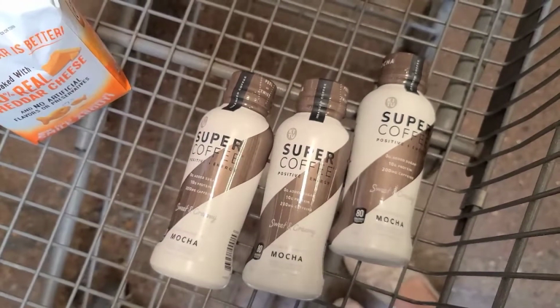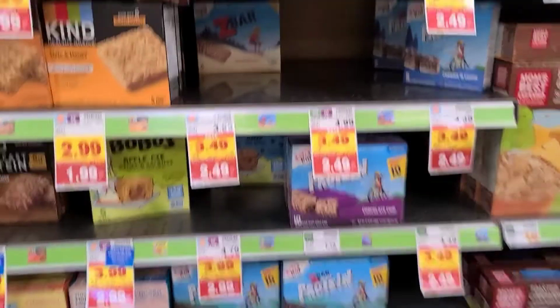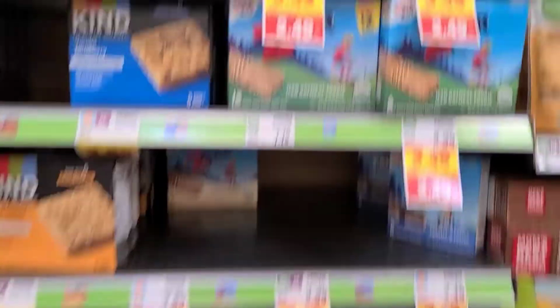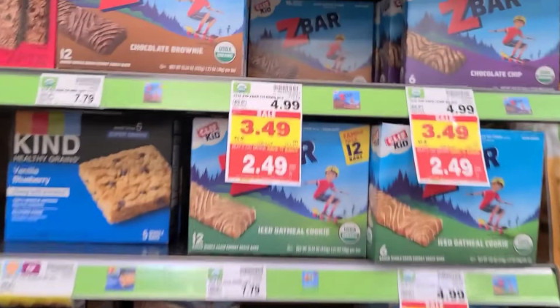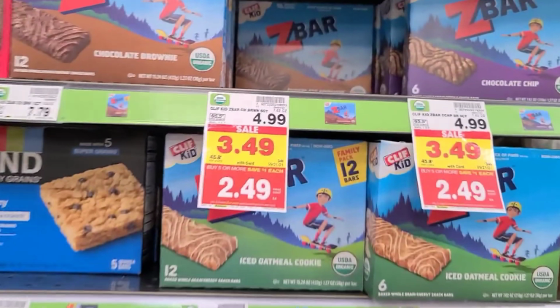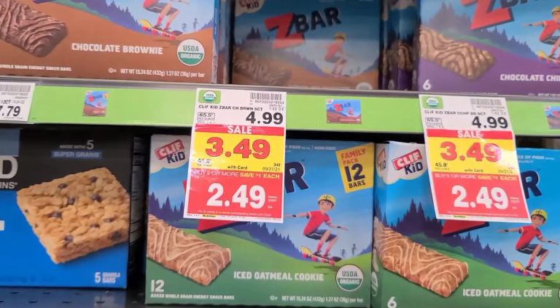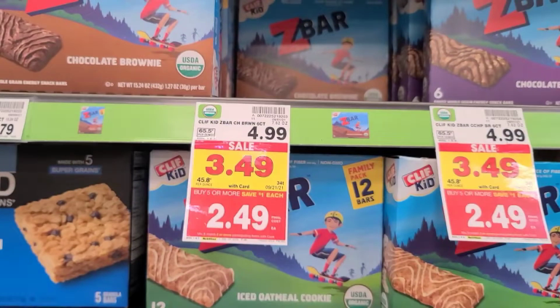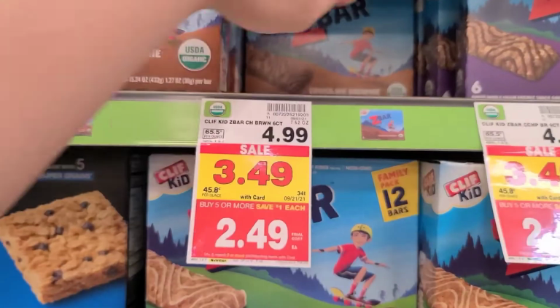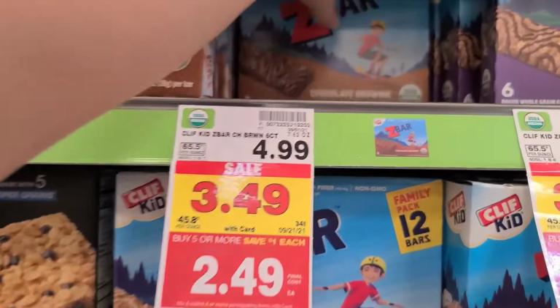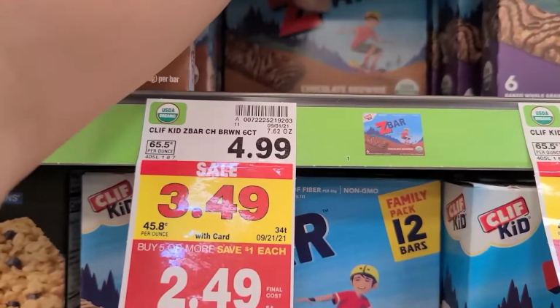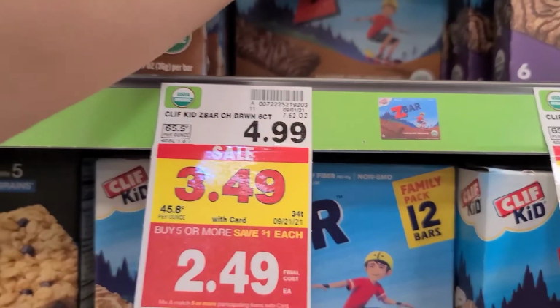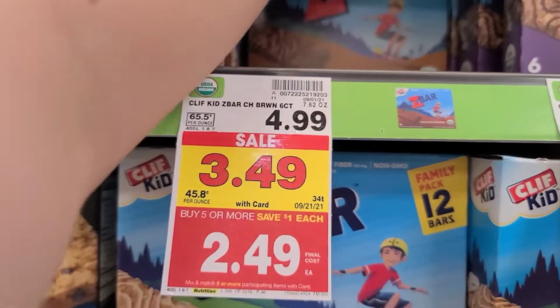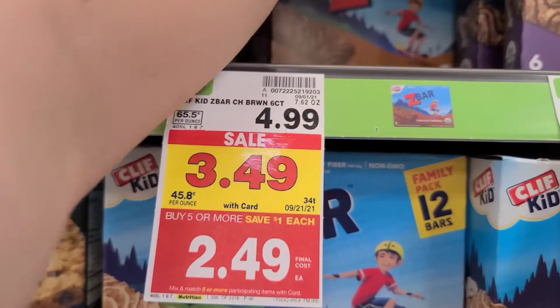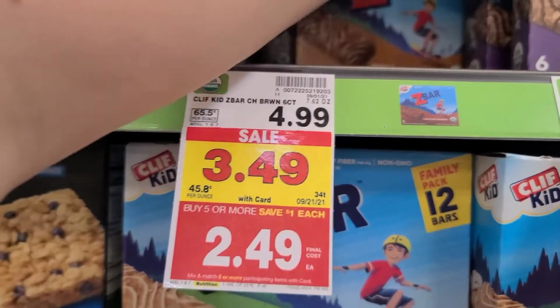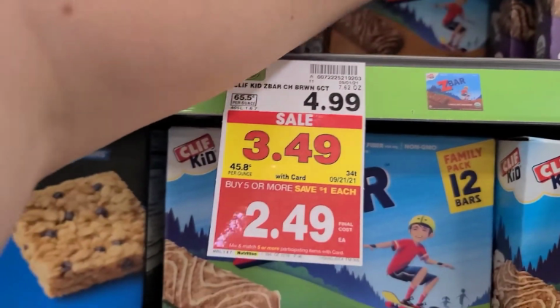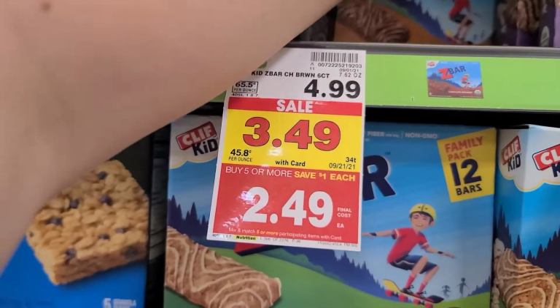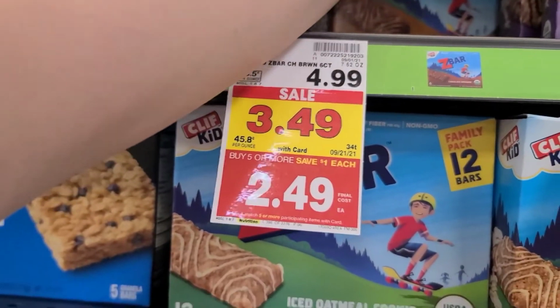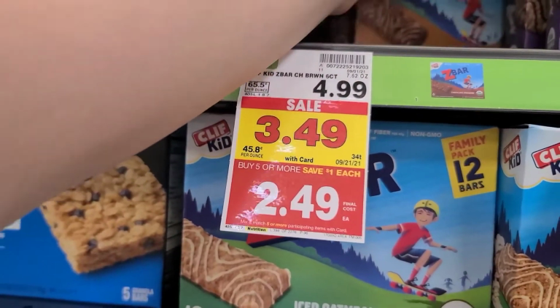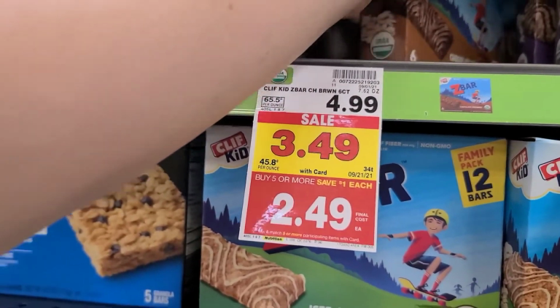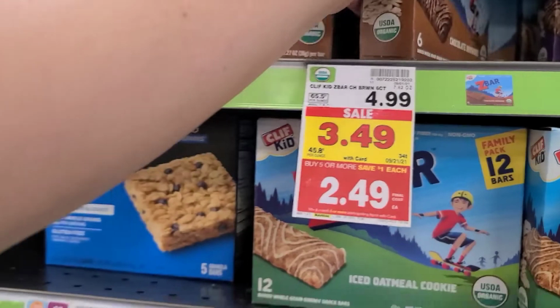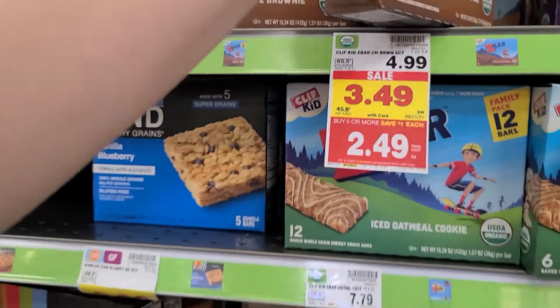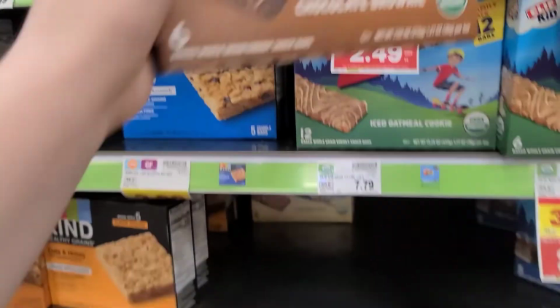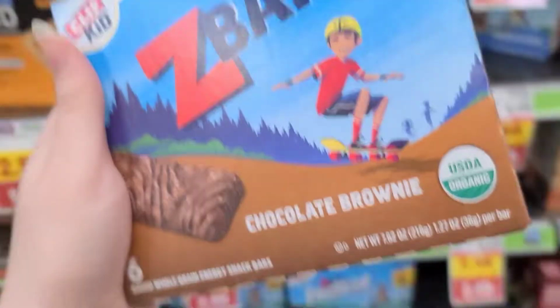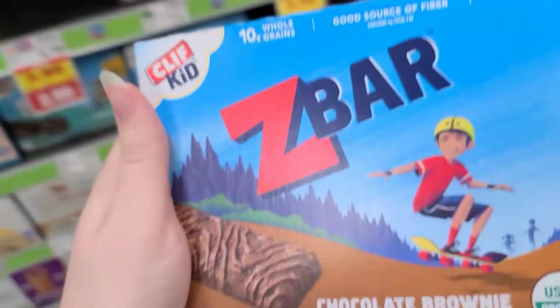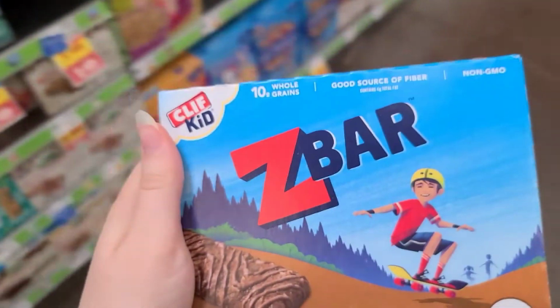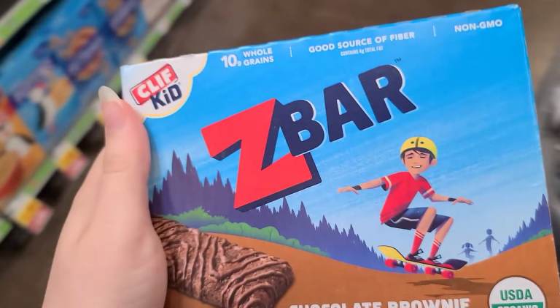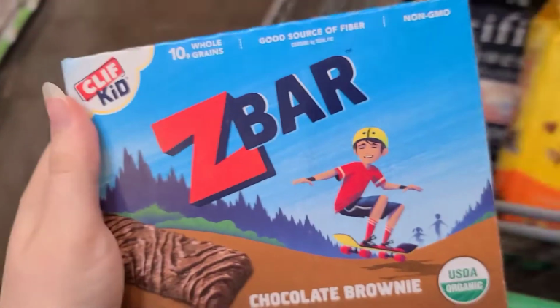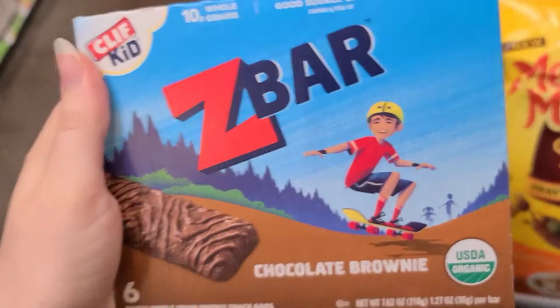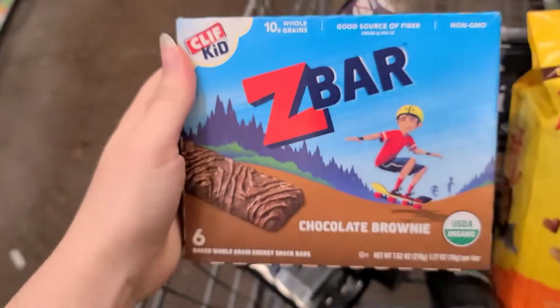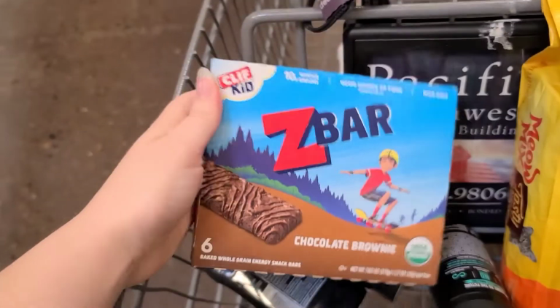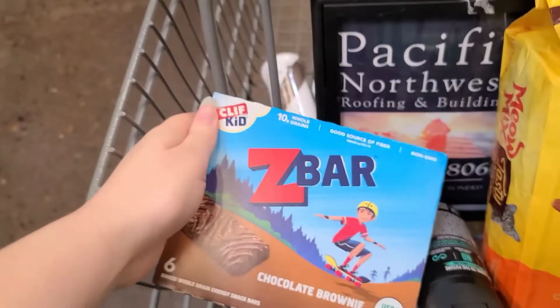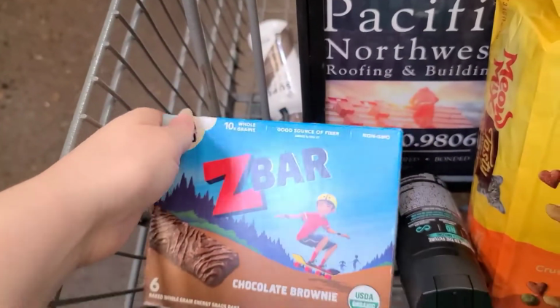The Cliff Z Bar for kids are $3.49. They're on the buy five, save five. There's $1 on Ibotta, $1 on Fetch, and $1.20 on Shopkick, making it a $0.71 moneymaker for this one.